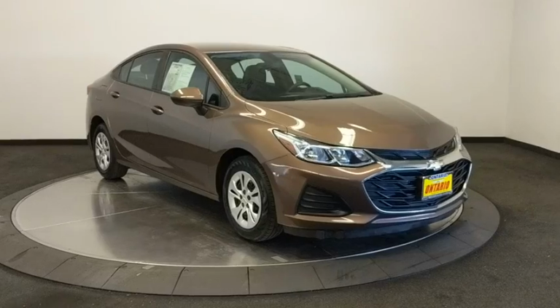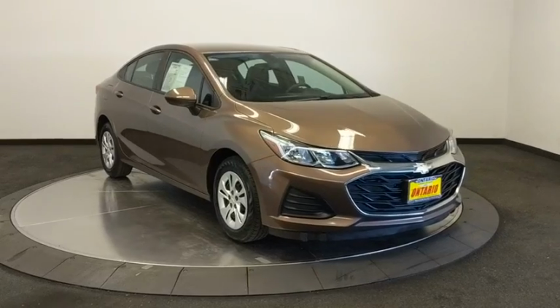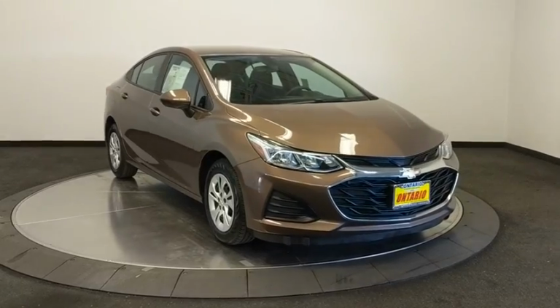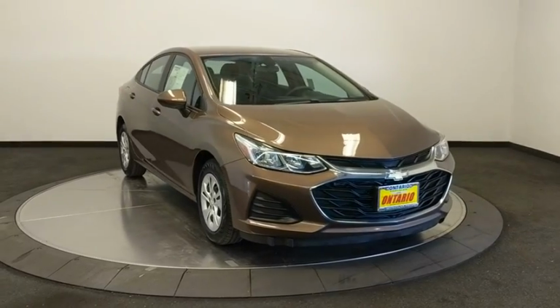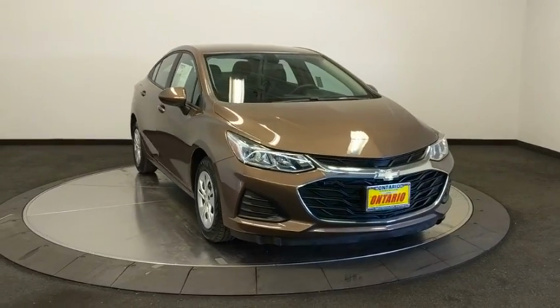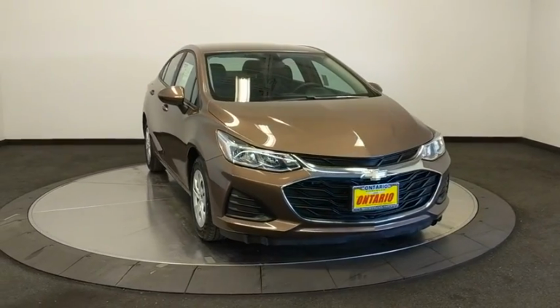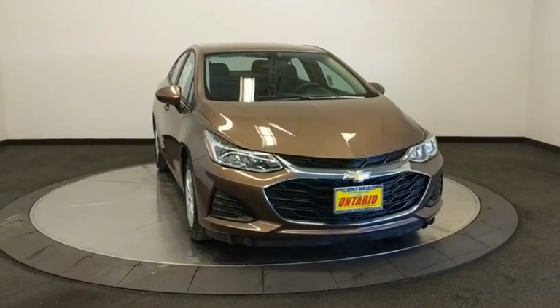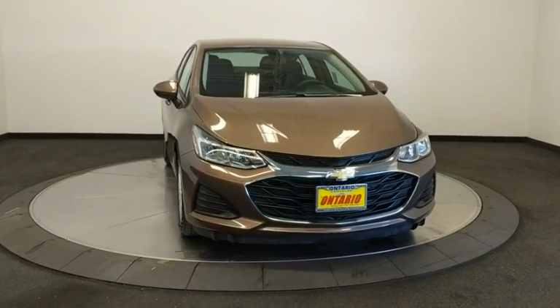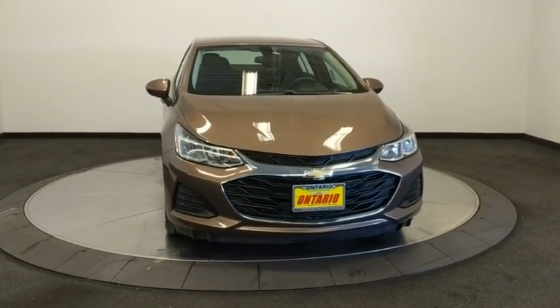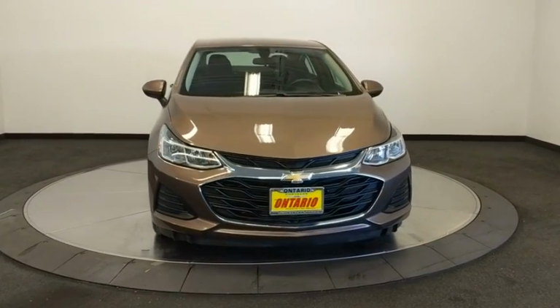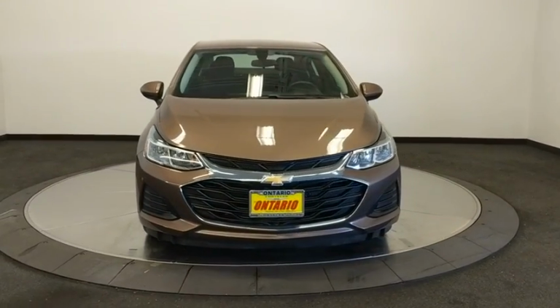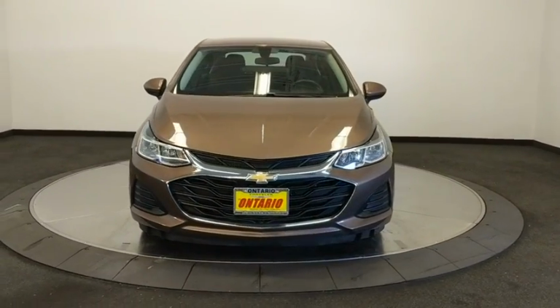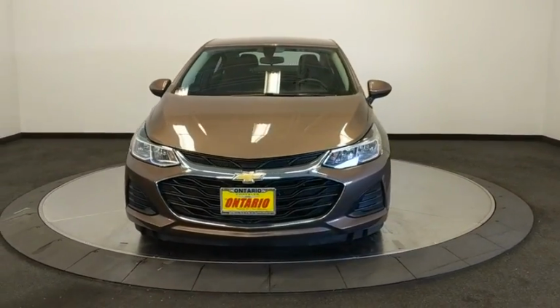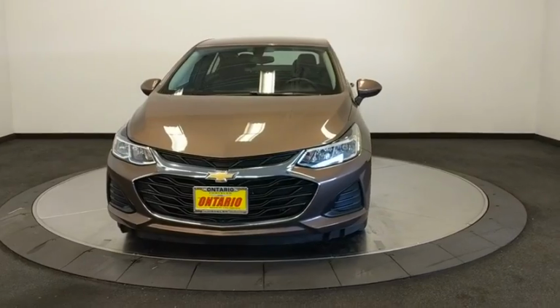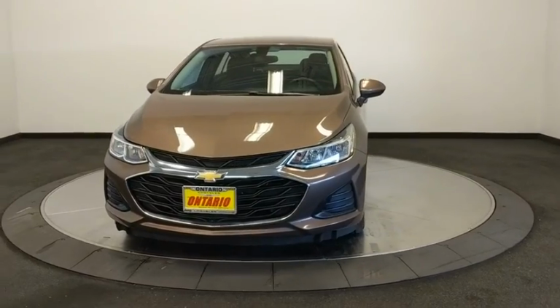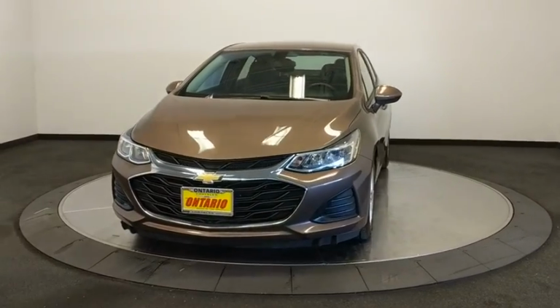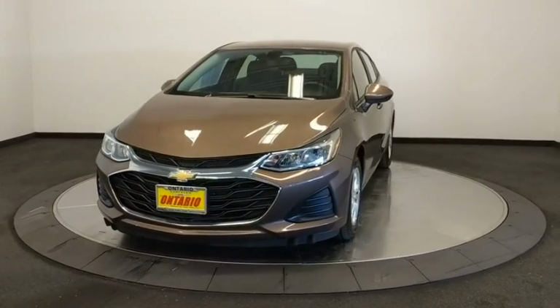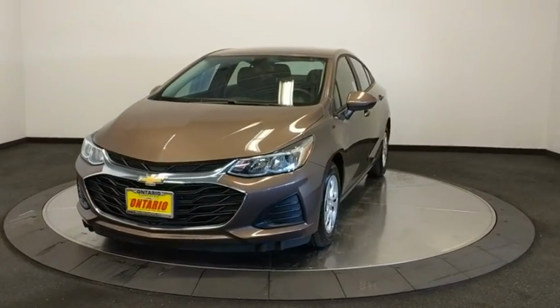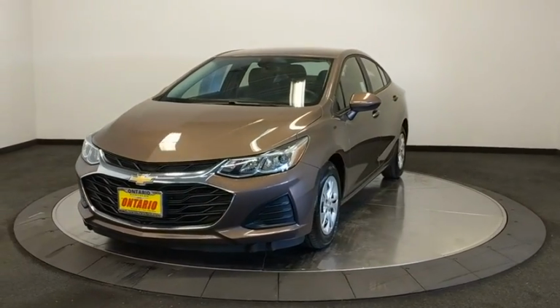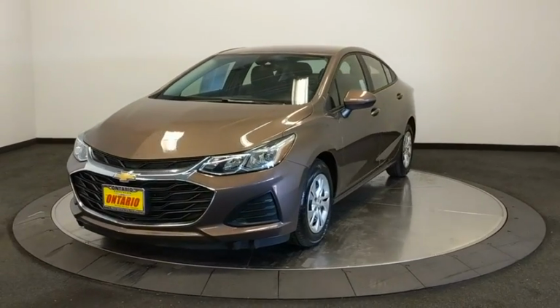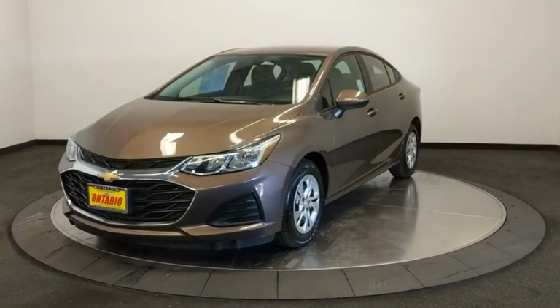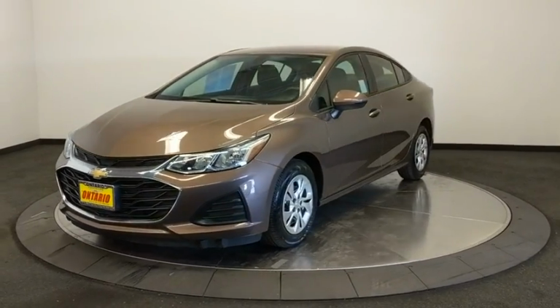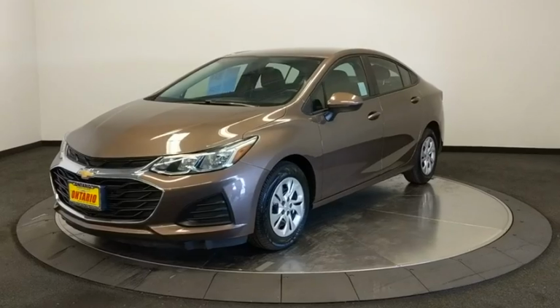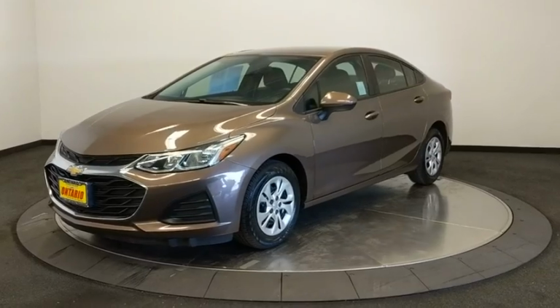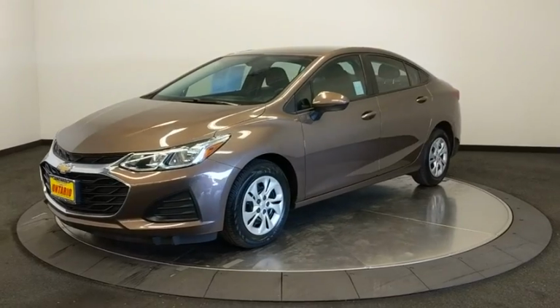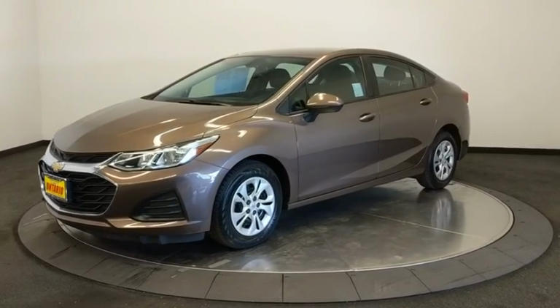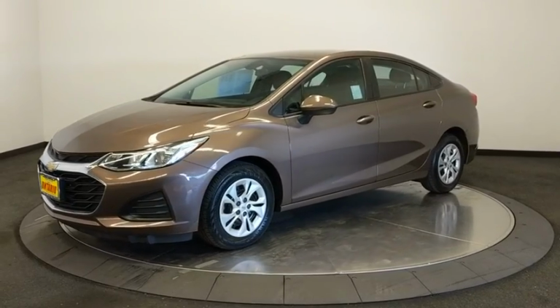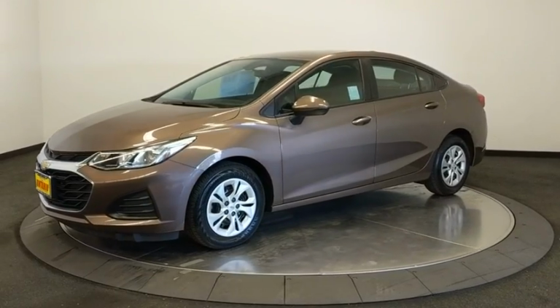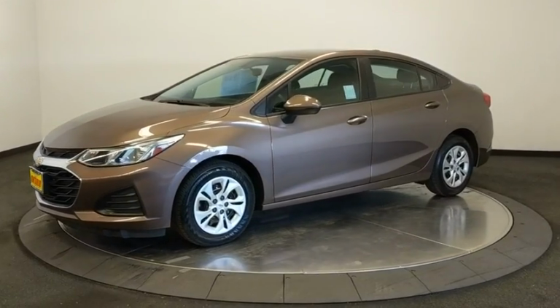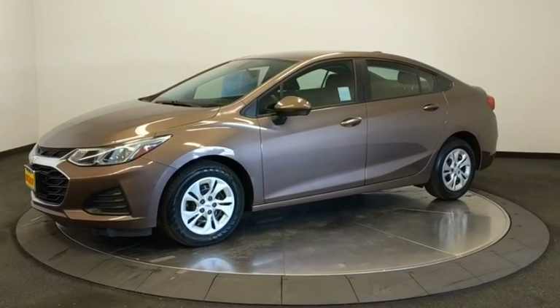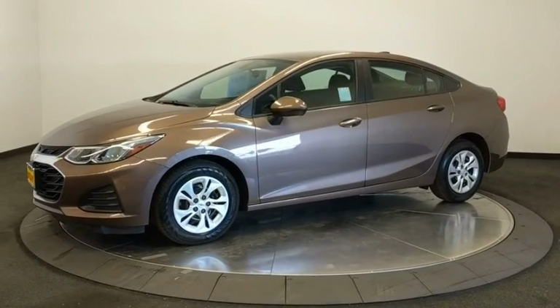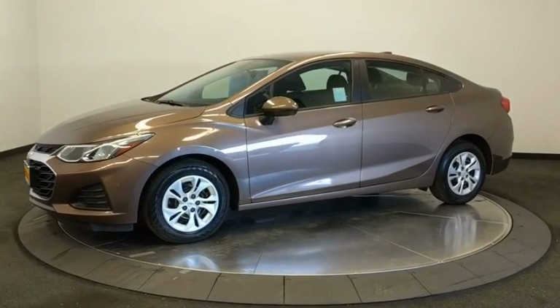Take a ride in the 2019 Chevrolet Cruze. The Cruze blueprint calls for more than you'd expect. This vehicle has less than 15,000 miles. Here are some of this vehicle's great options.